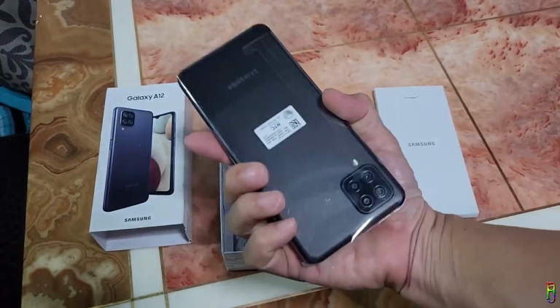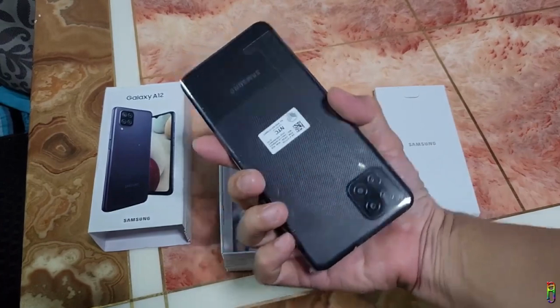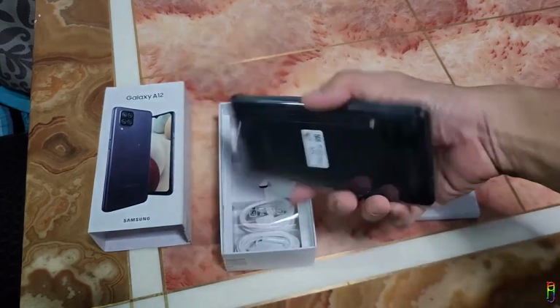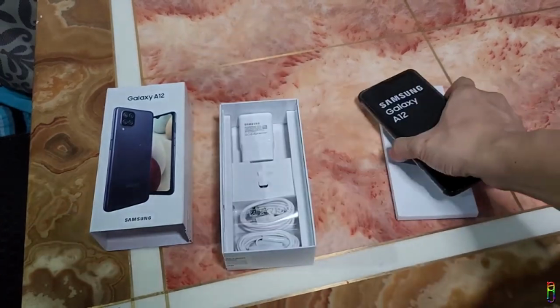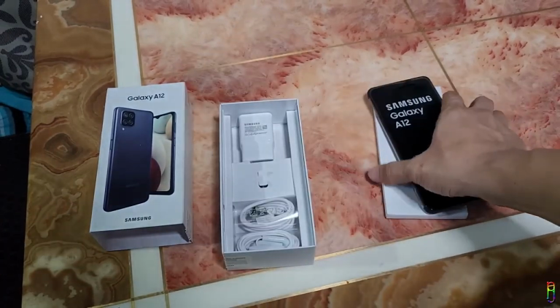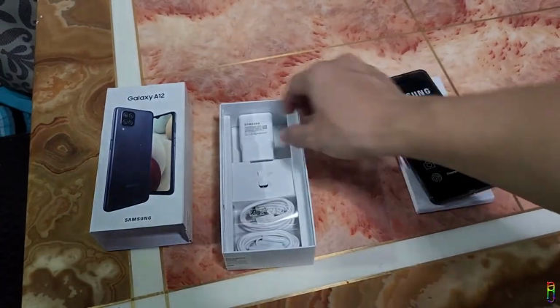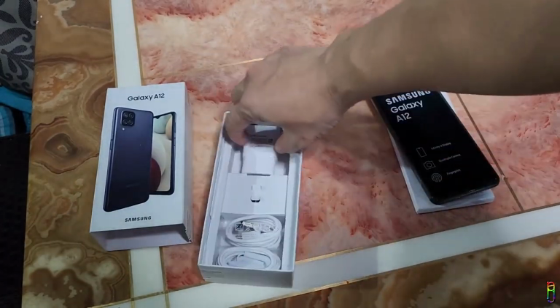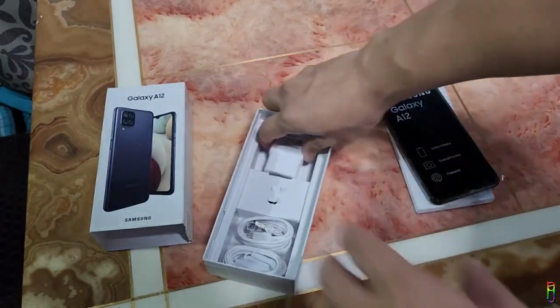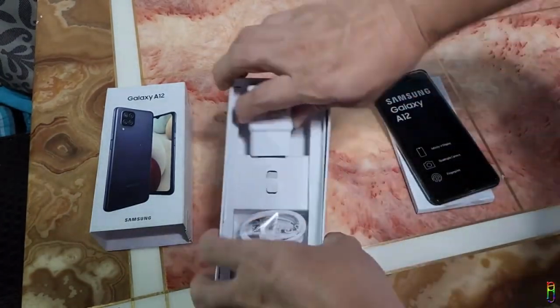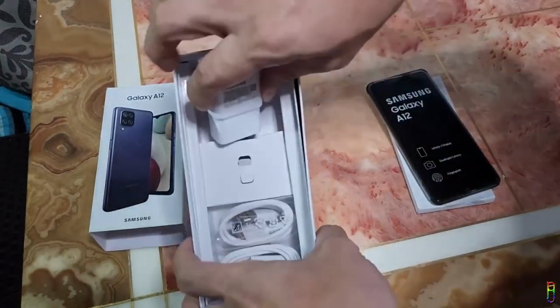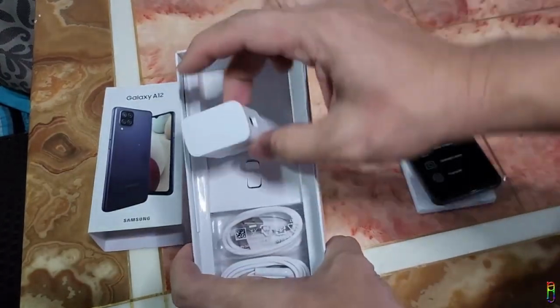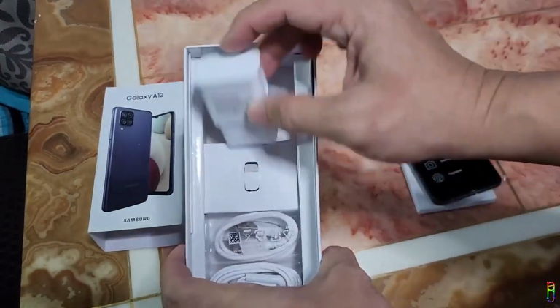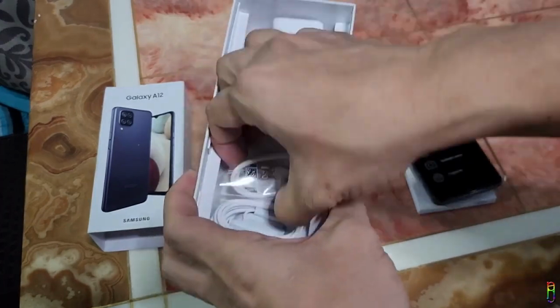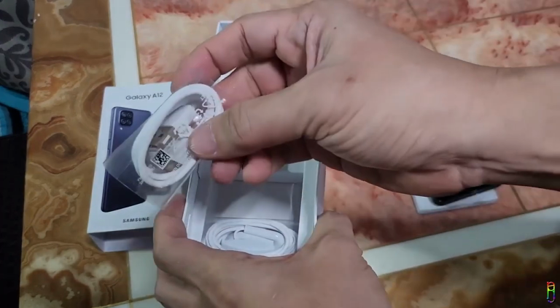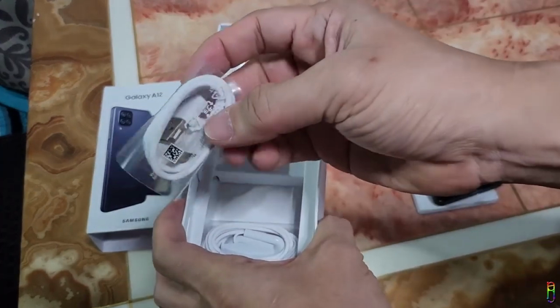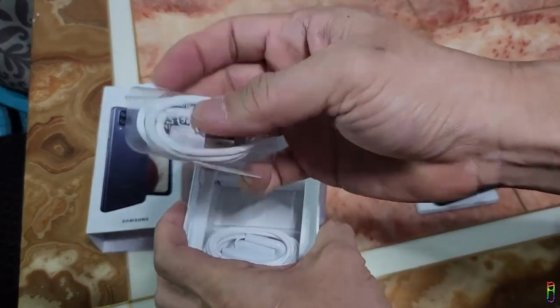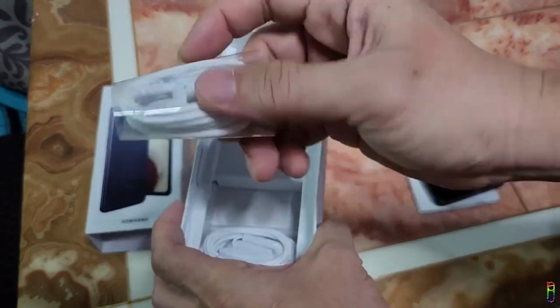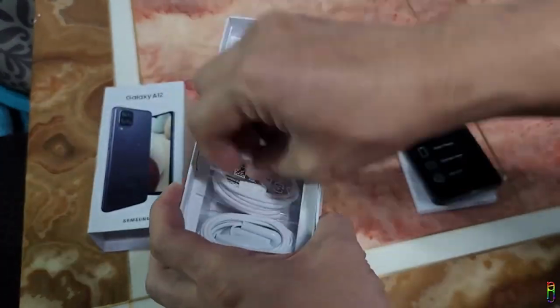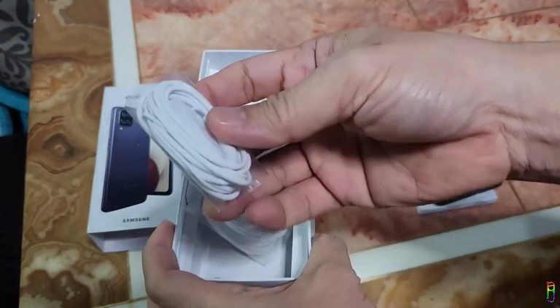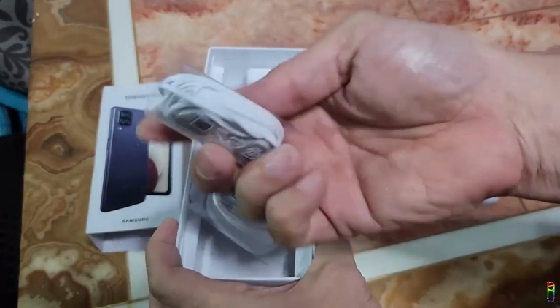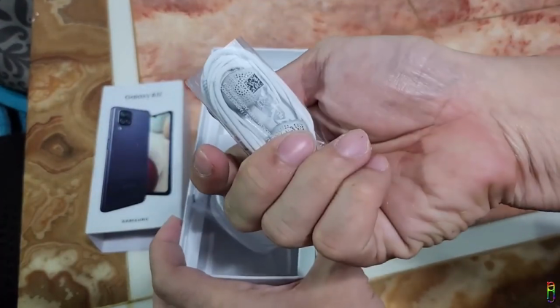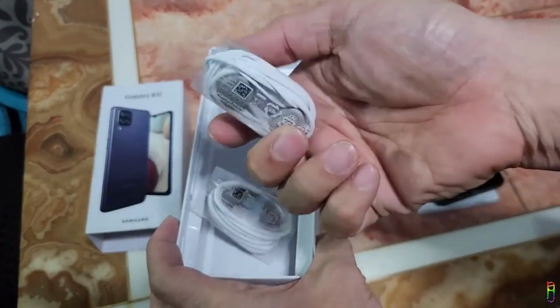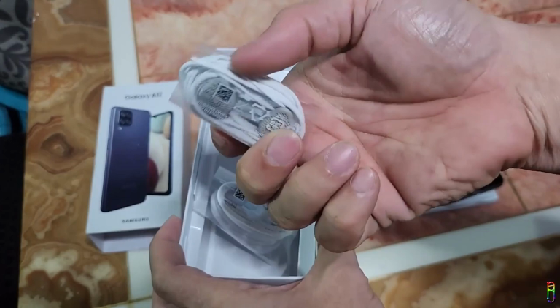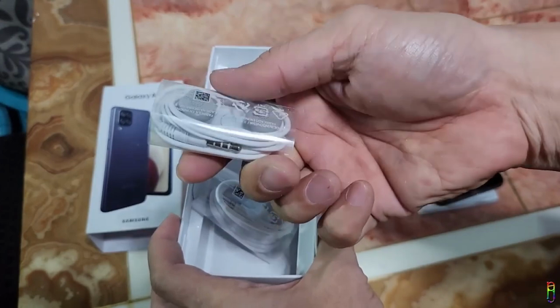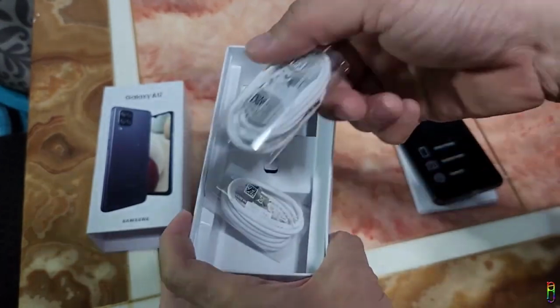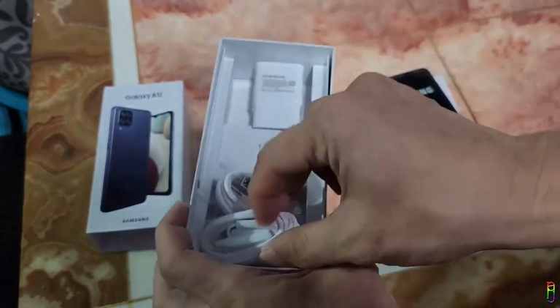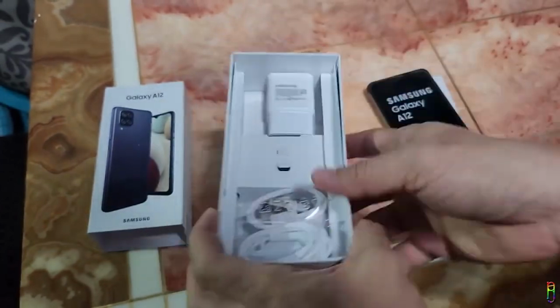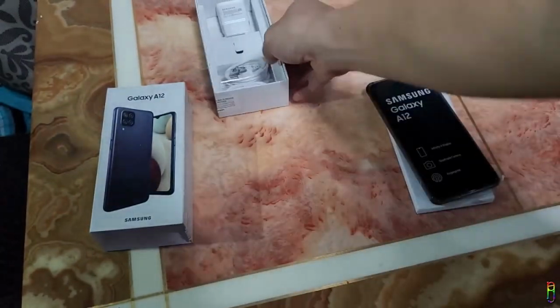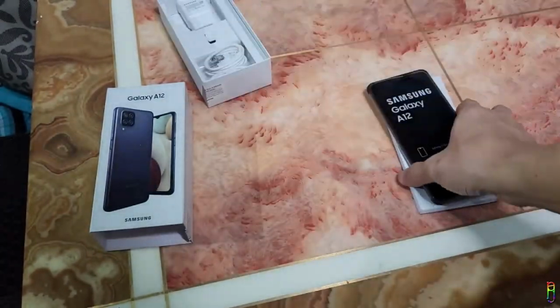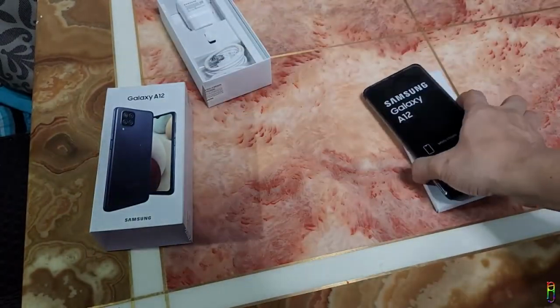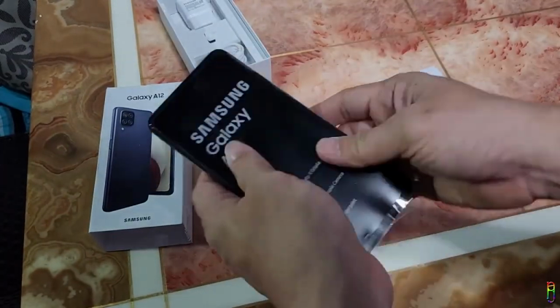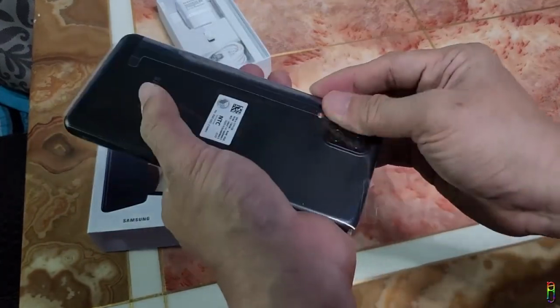Here we have the Galaxy A12 itself — let's put that aside first and see what's included in the box. We have the 15-watt charger and the charging cable, which is a USB-A to USB-C. And look at that — we have a free earphone from Samsung. Let's get to the Samsung Galaxy A12 now and unwrap it.